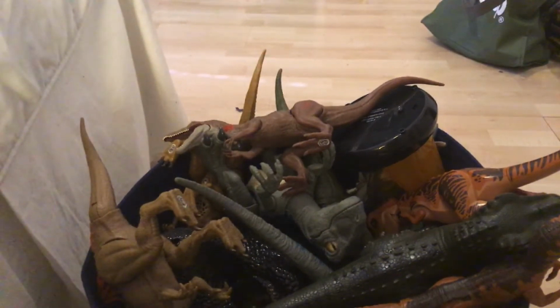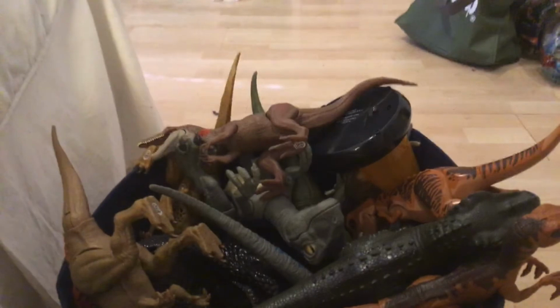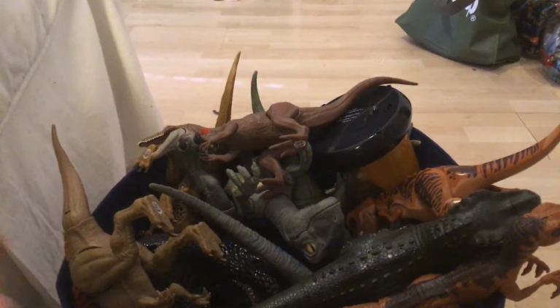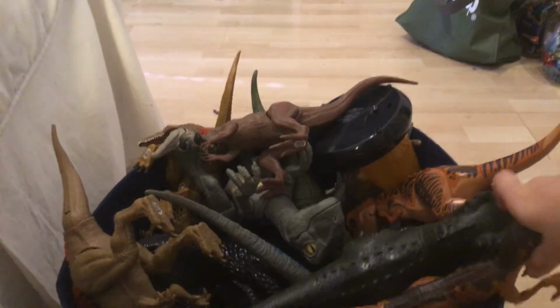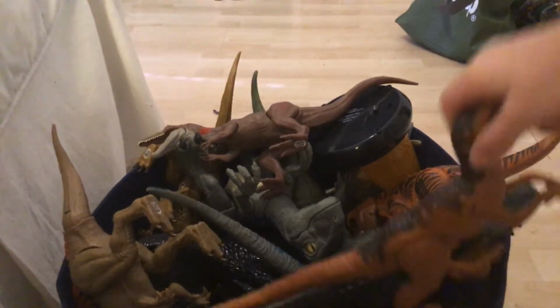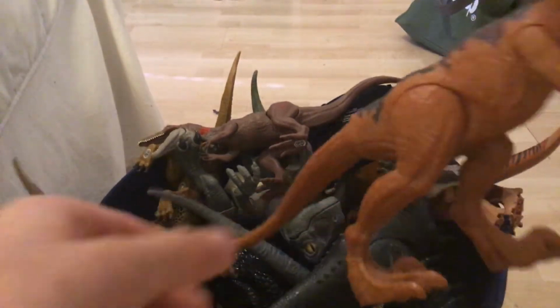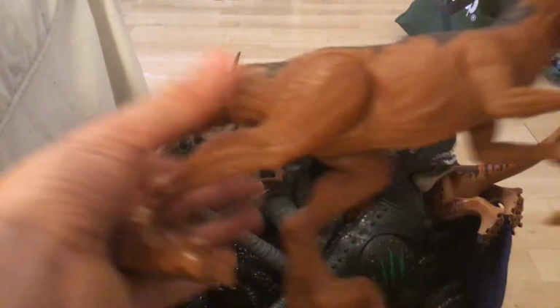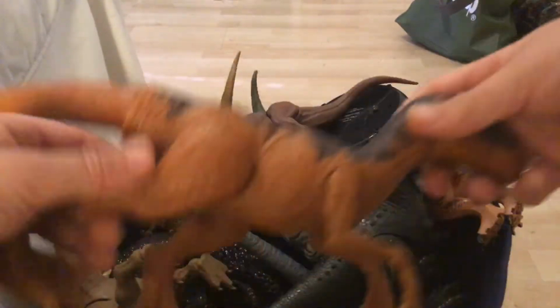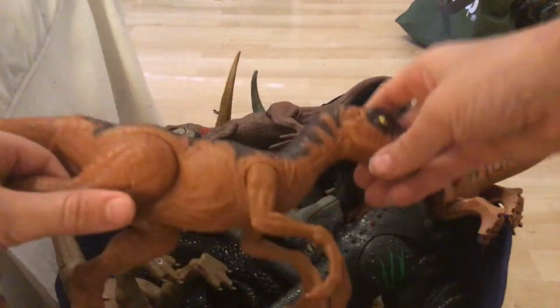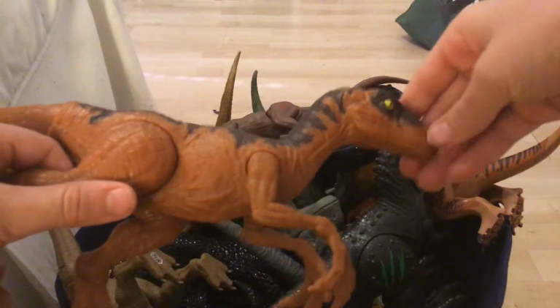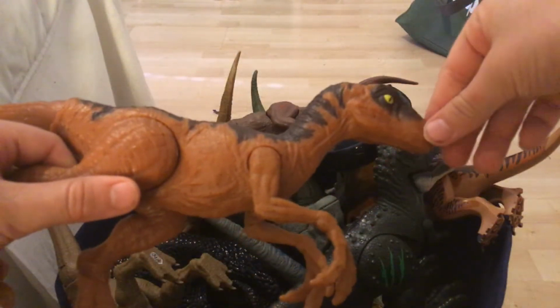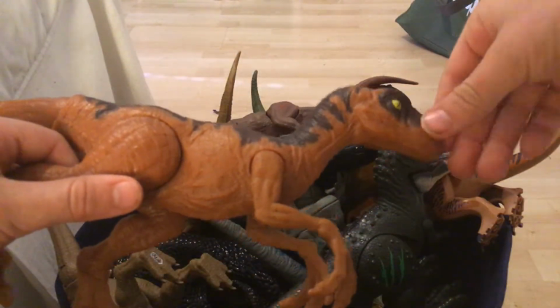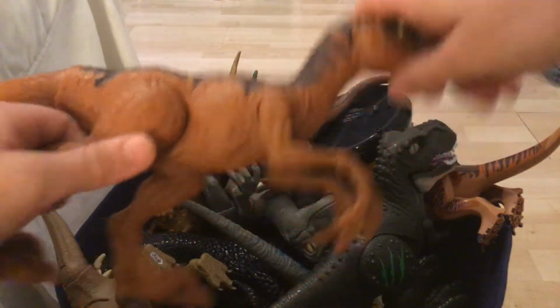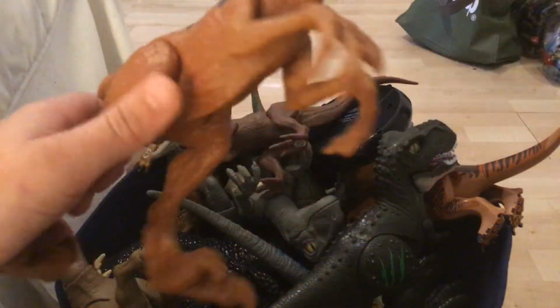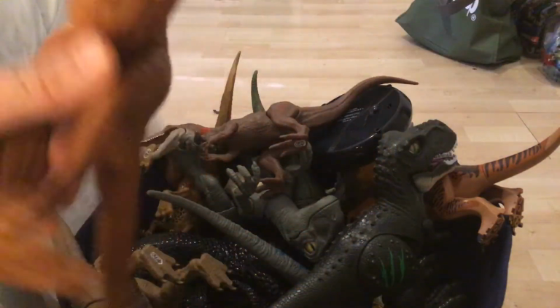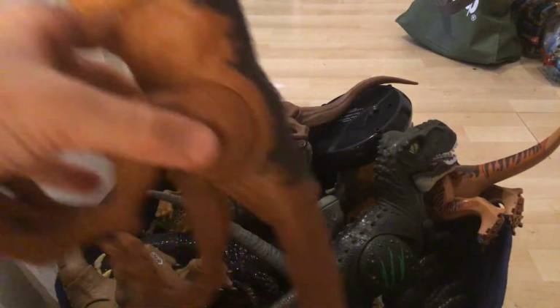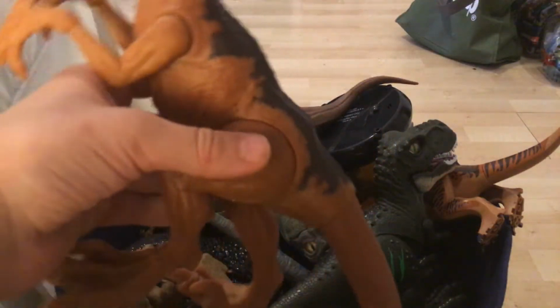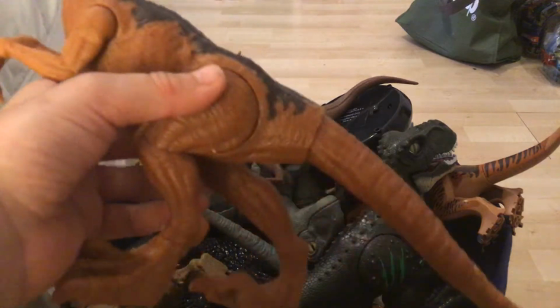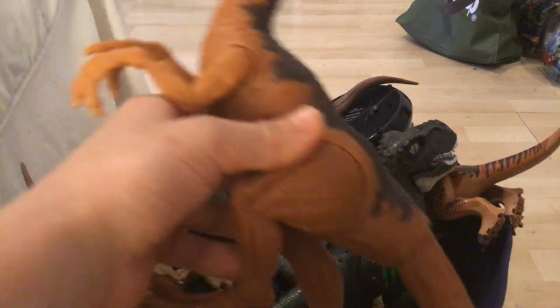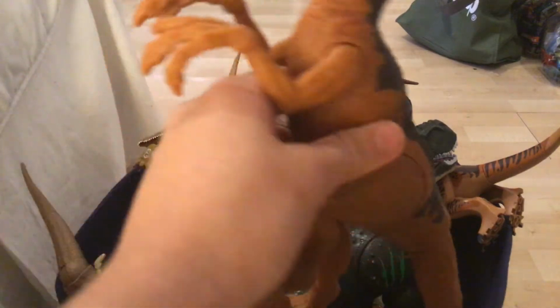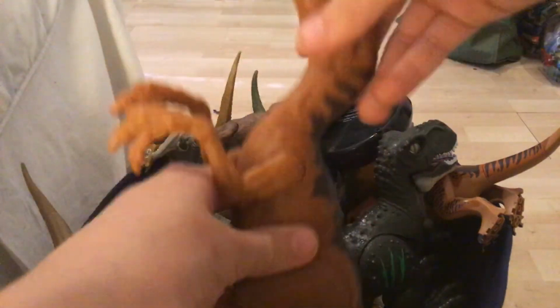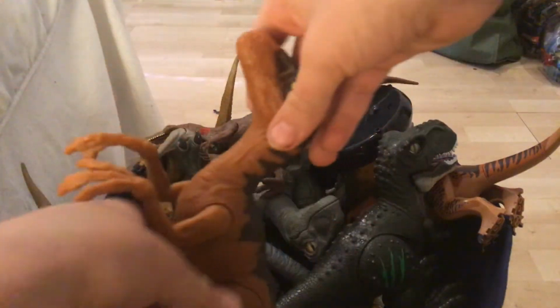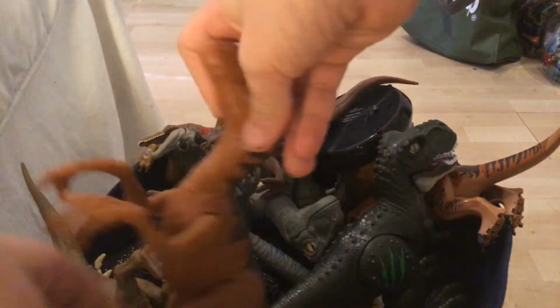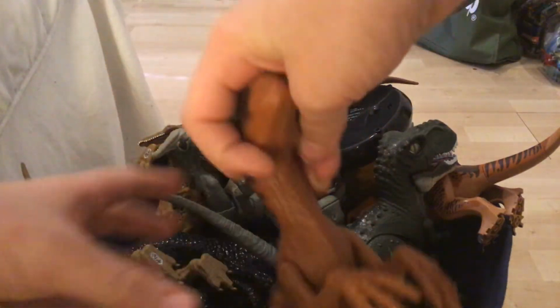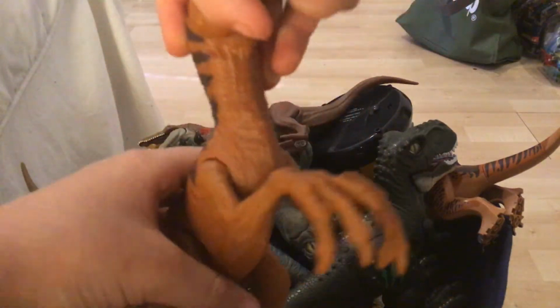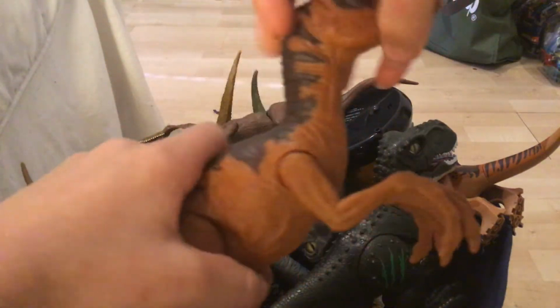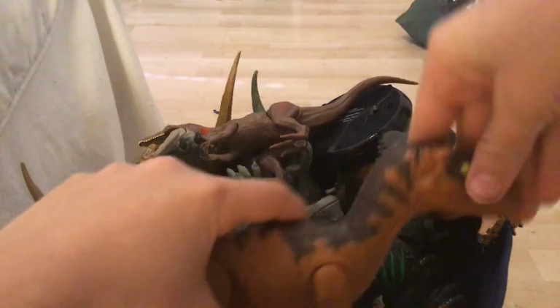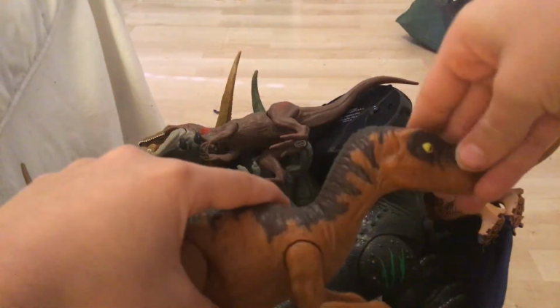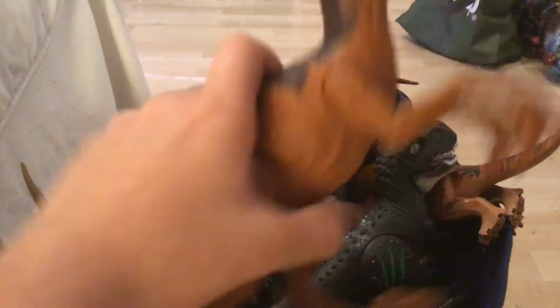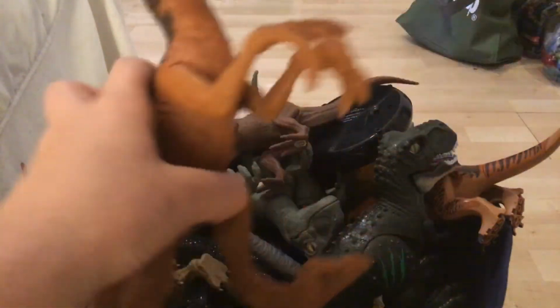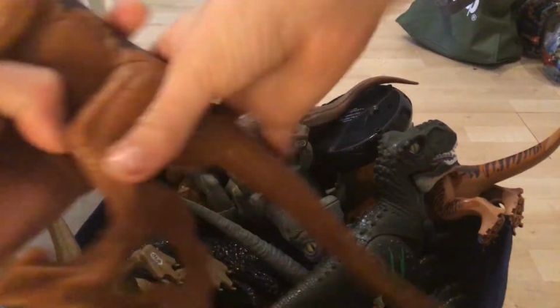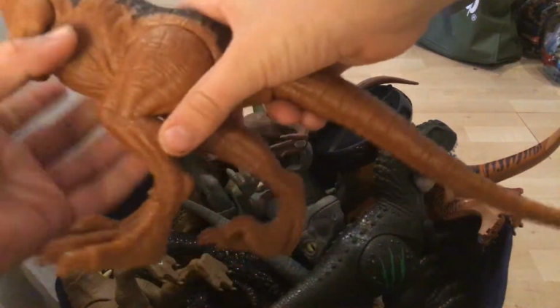So the first dinosaur we have, which I'm guessing is either Delta or Echo, but yeah, that's really cool.